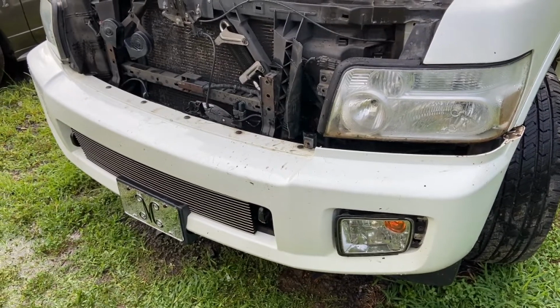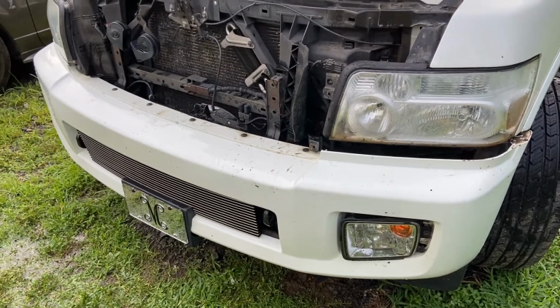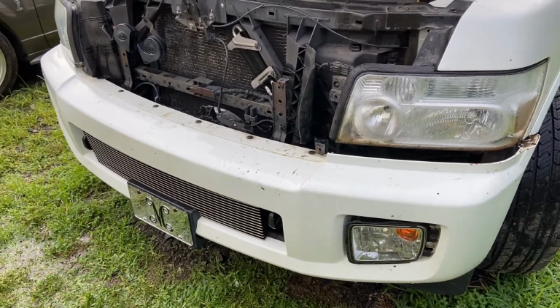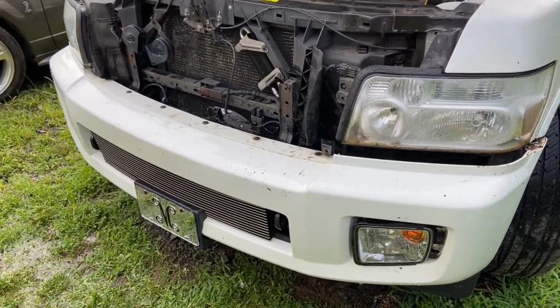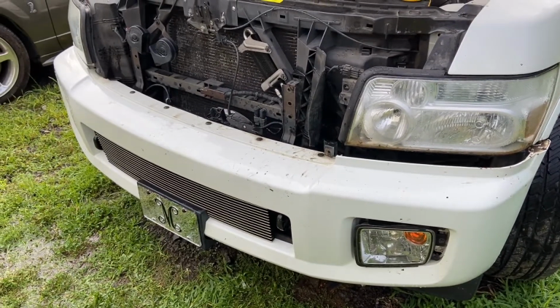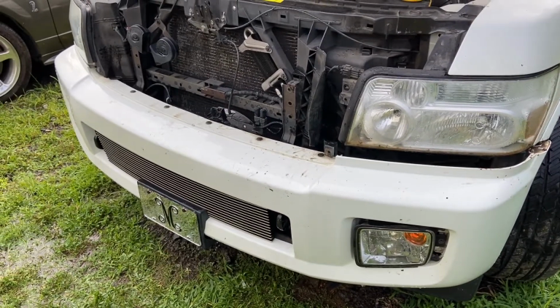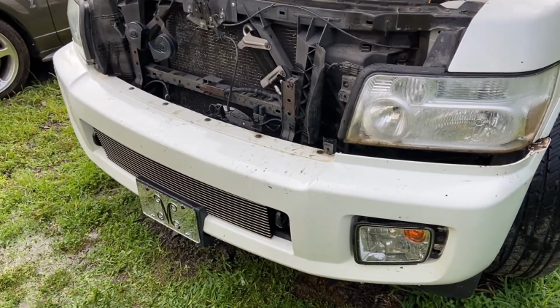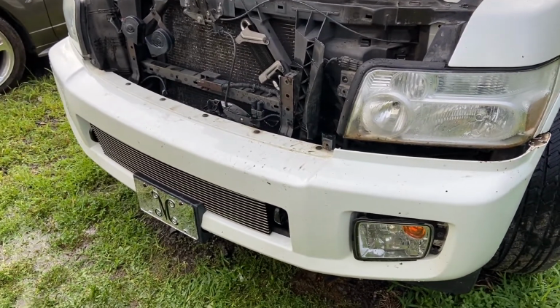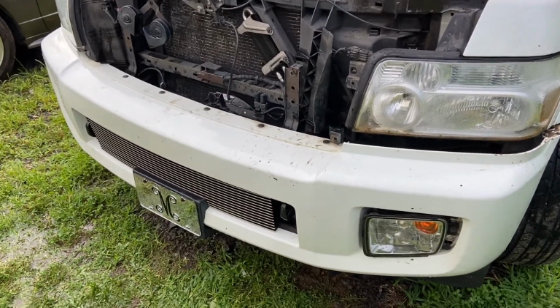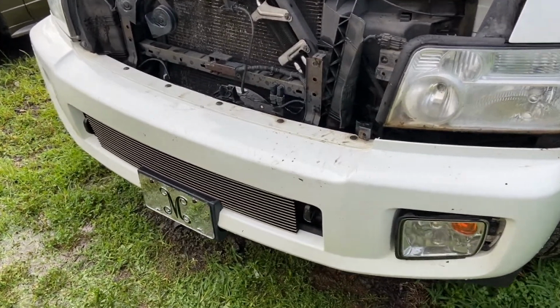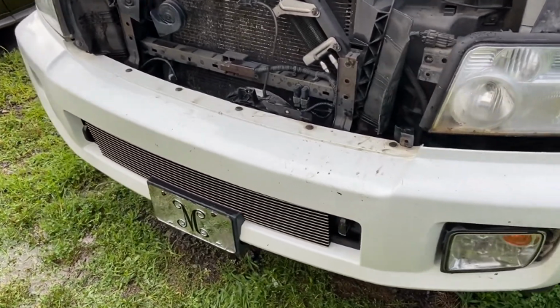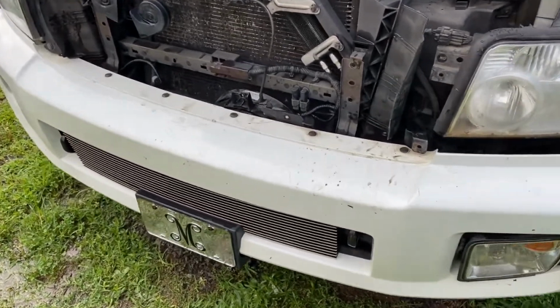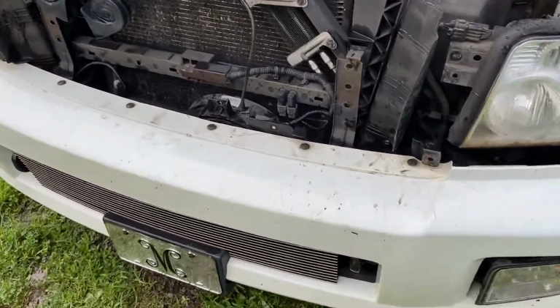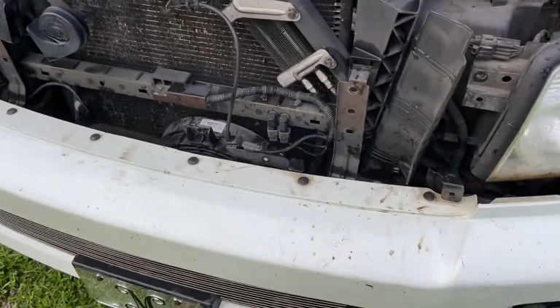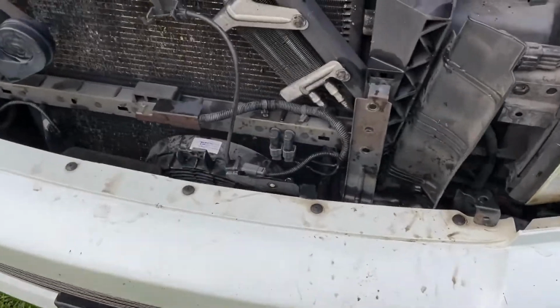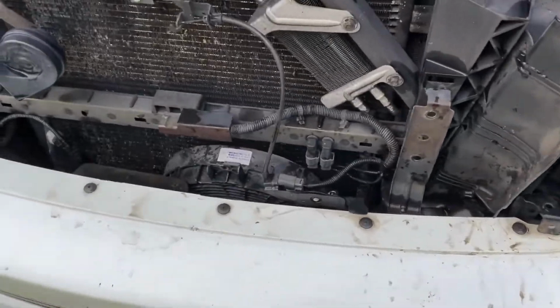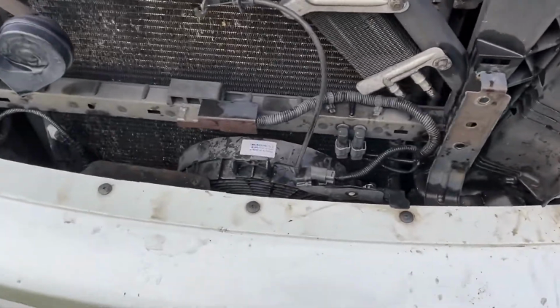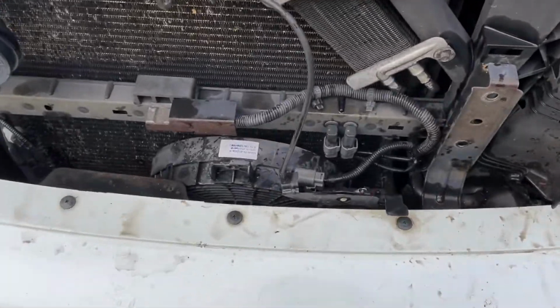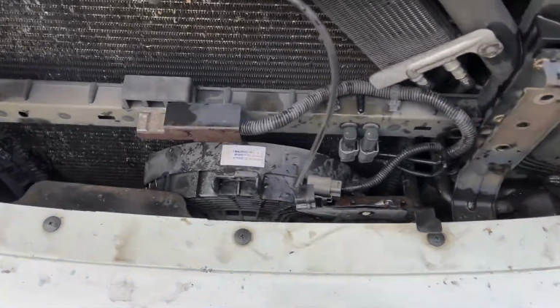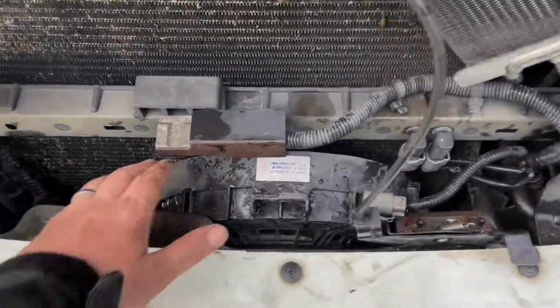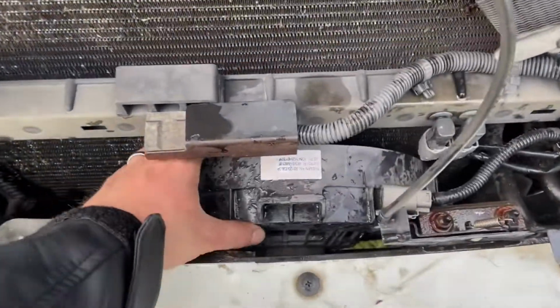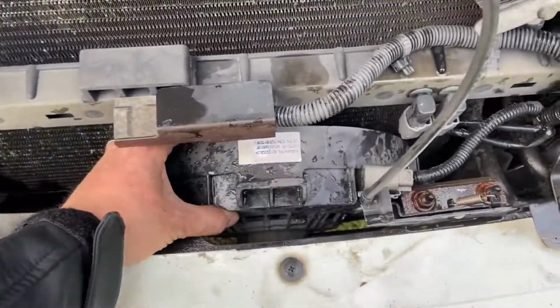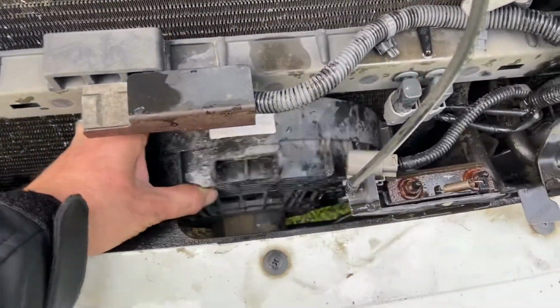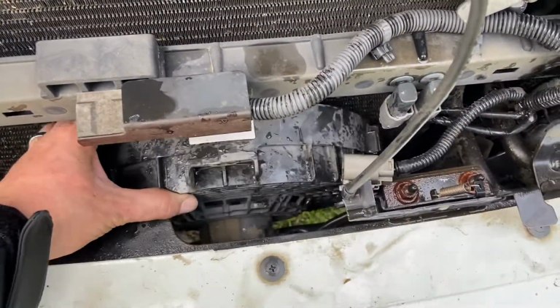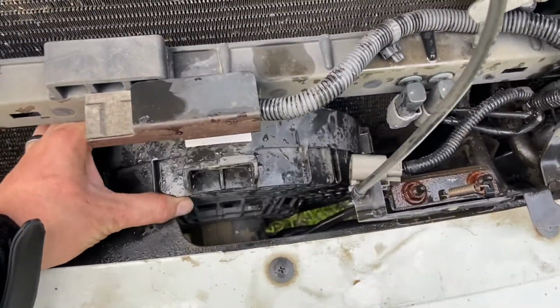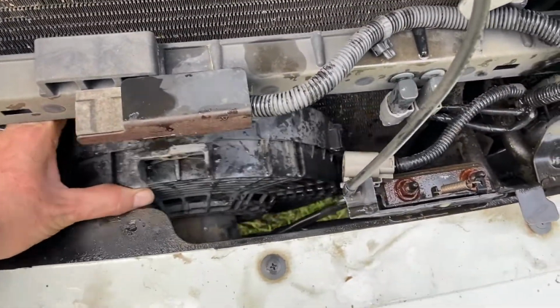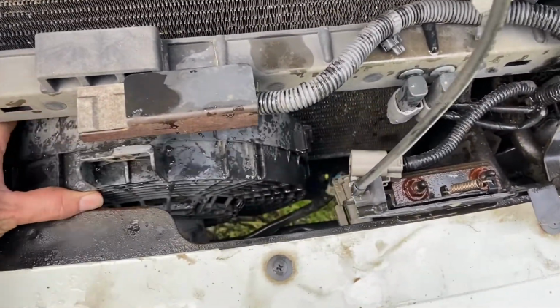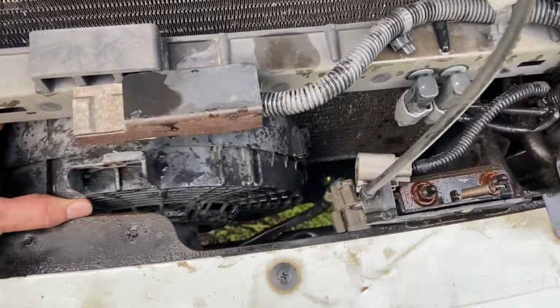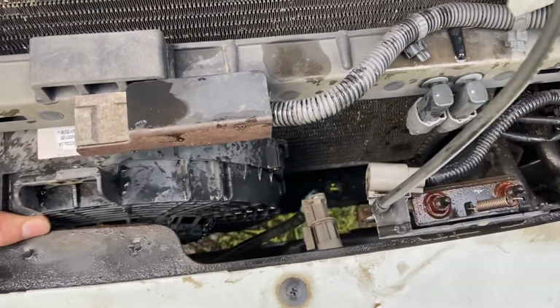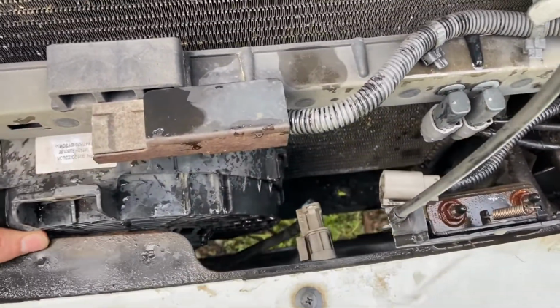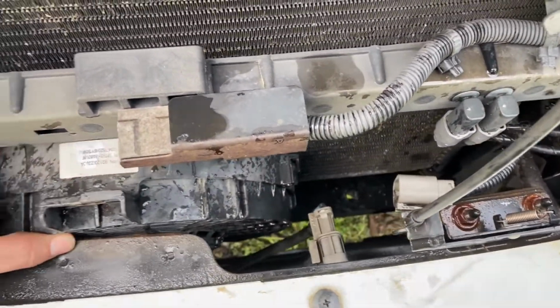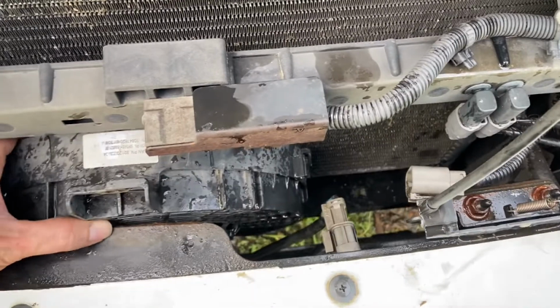Fixing the condenser fan, the AC fan, whatever you want to call it. I had the hardest time trying to figure out how to get this thing off. I didn't see any videos on YouTube, so I'm going to make one.